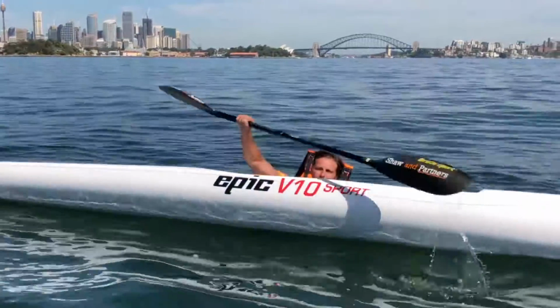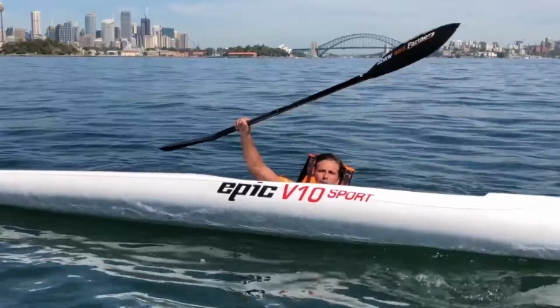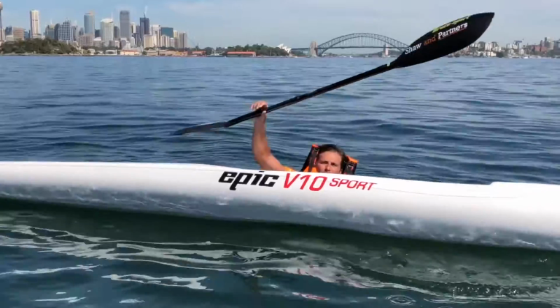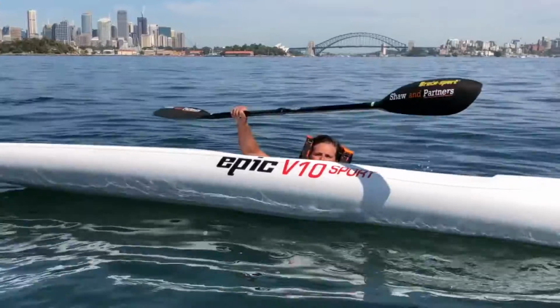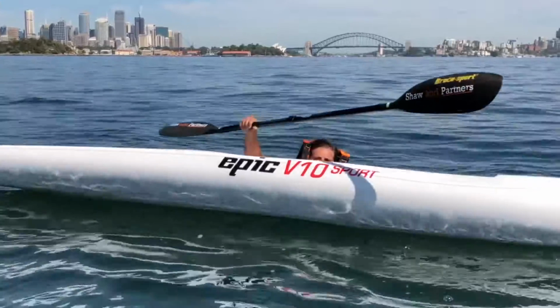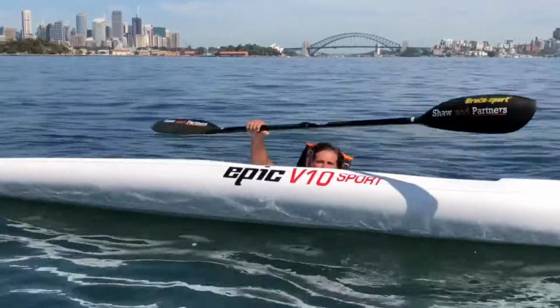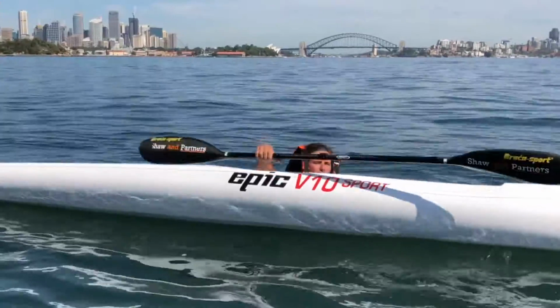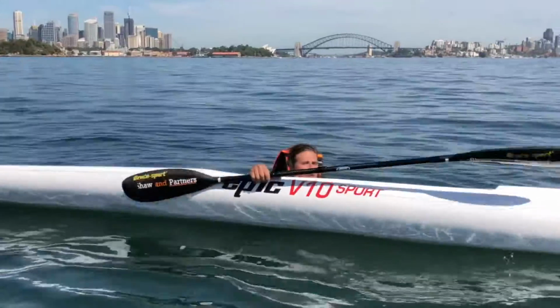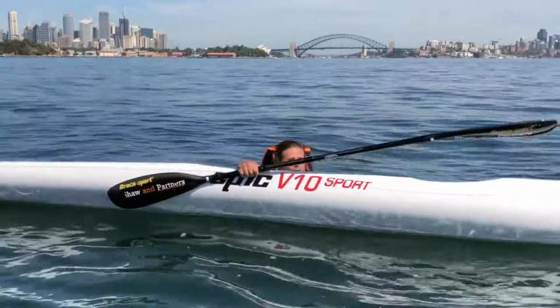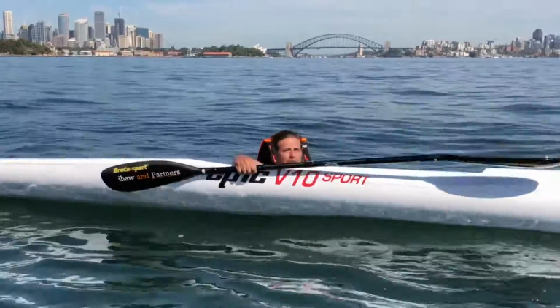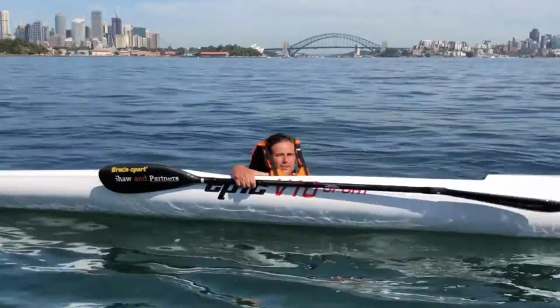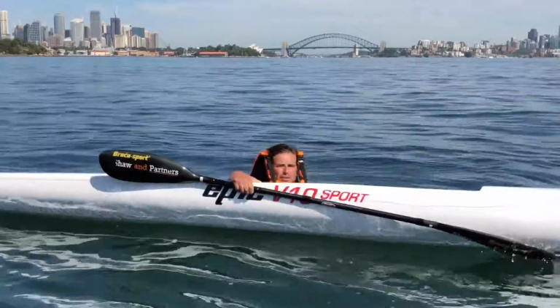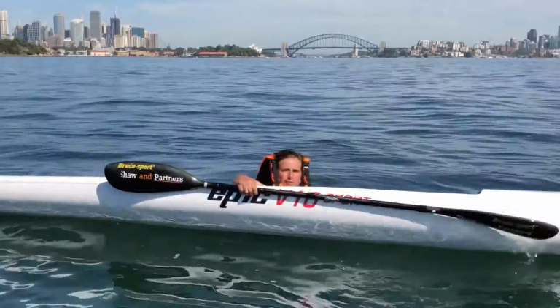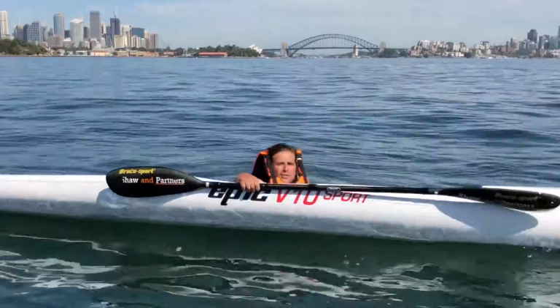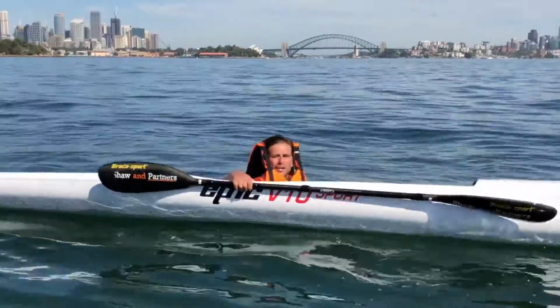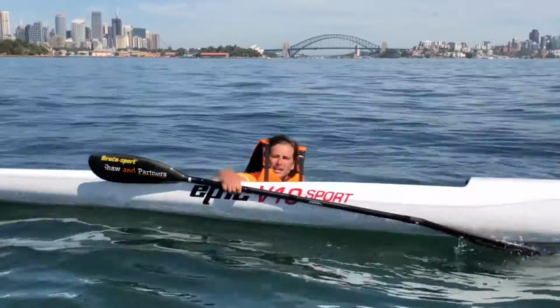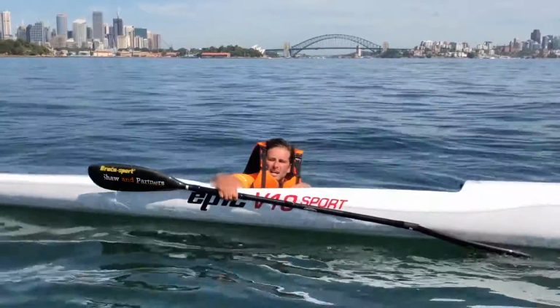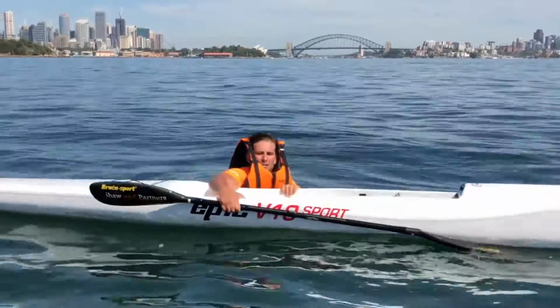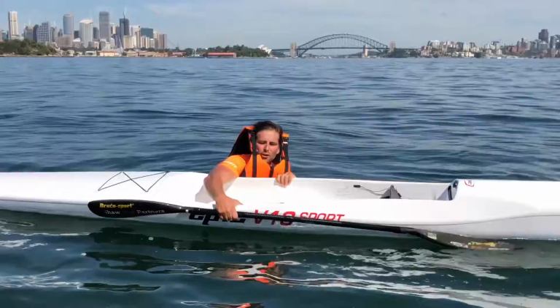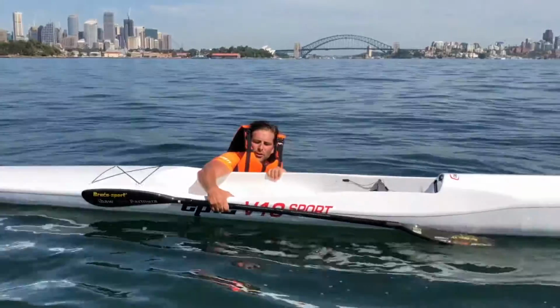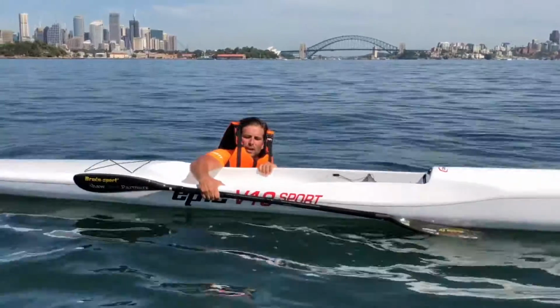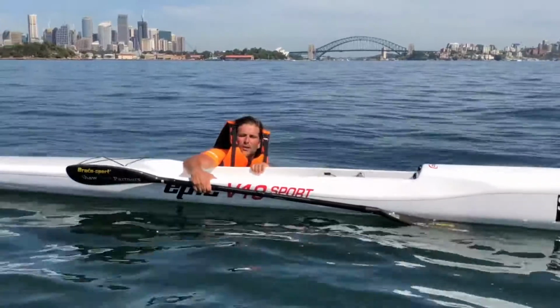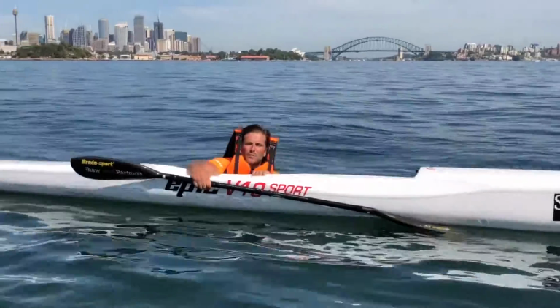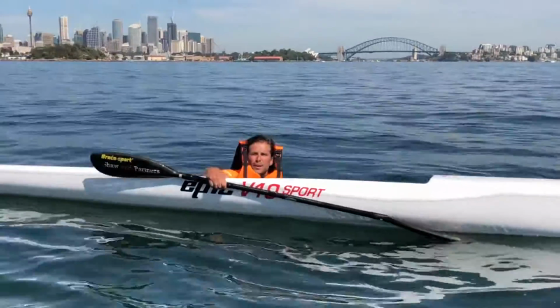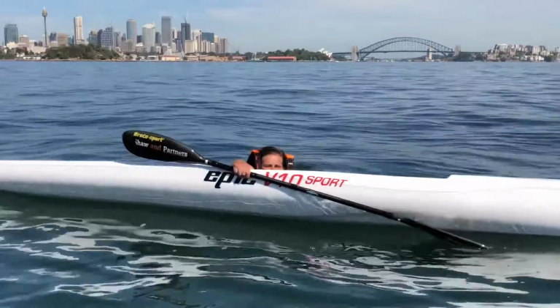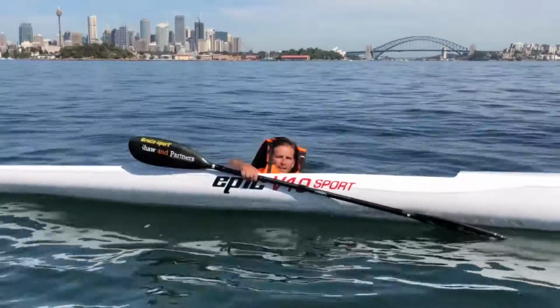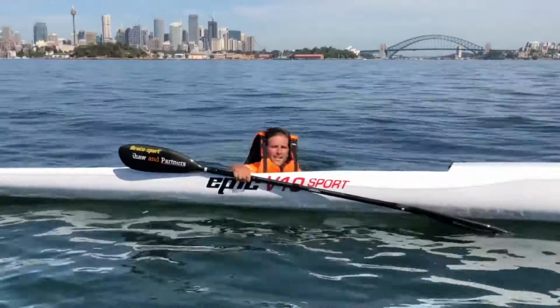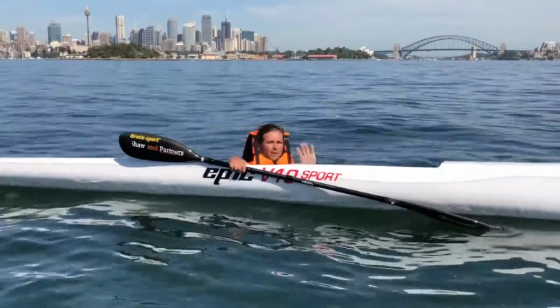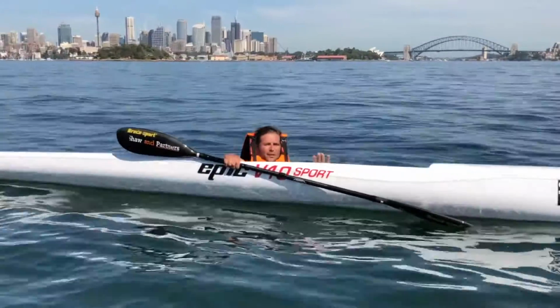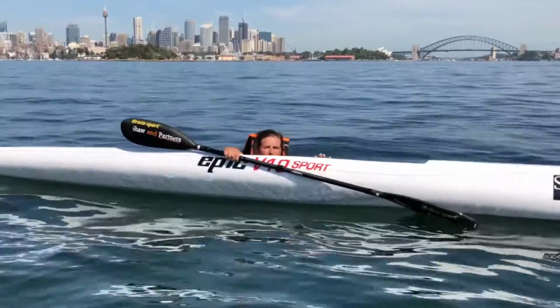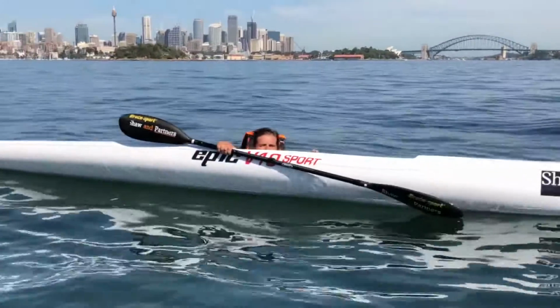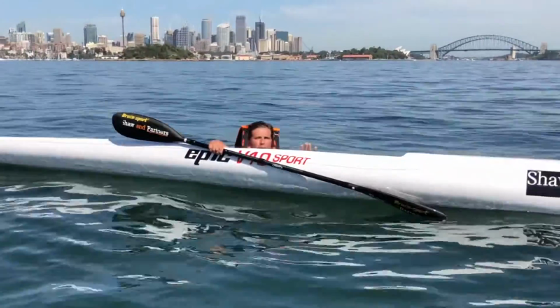I grab my paddle and I put it over to the opposite side and I just hold it there with my thumb, so my paddle is out of the way.